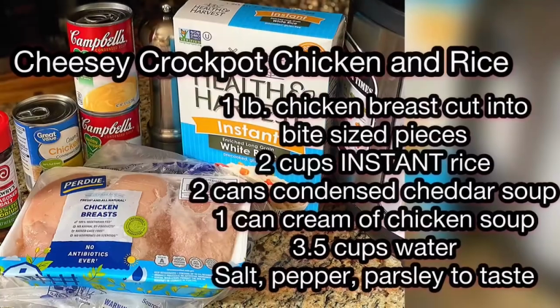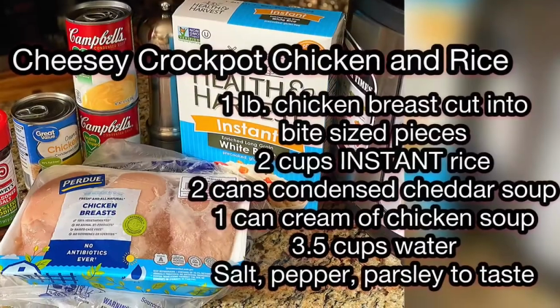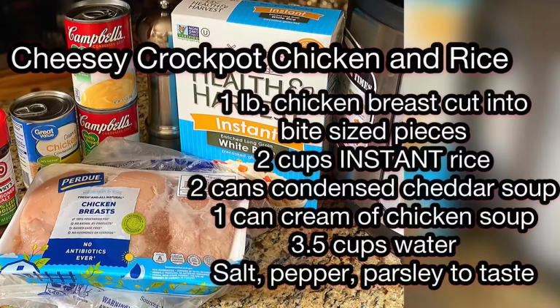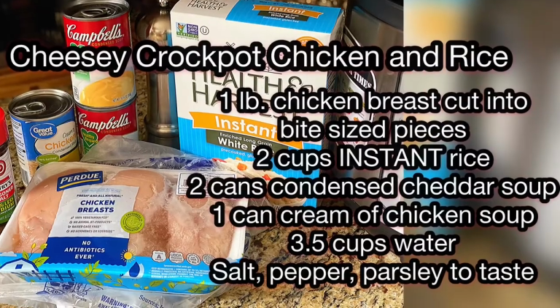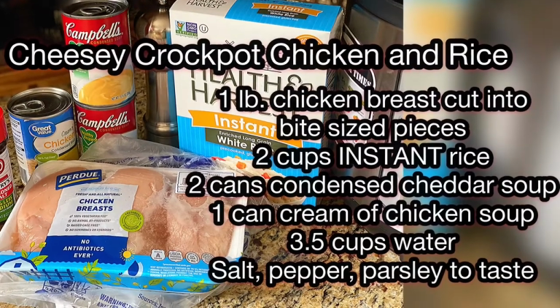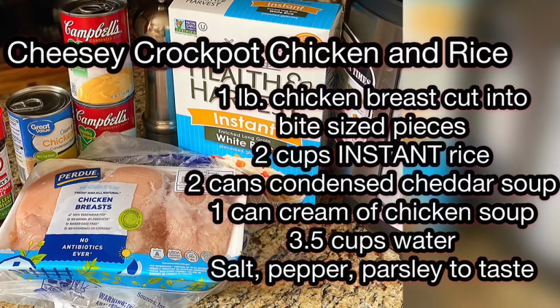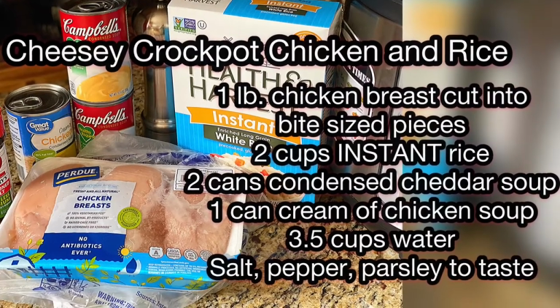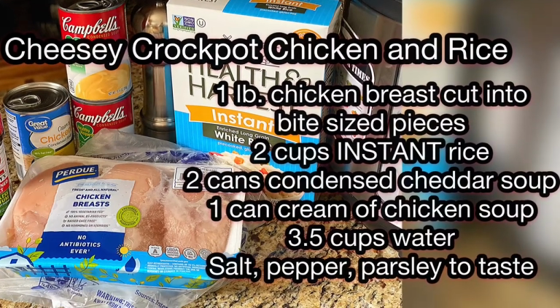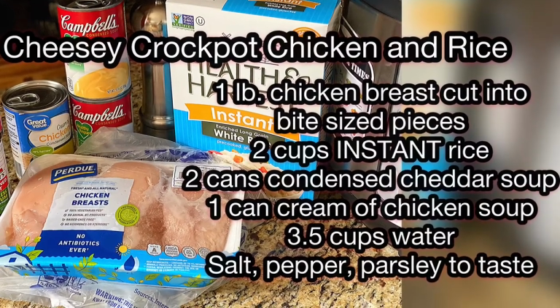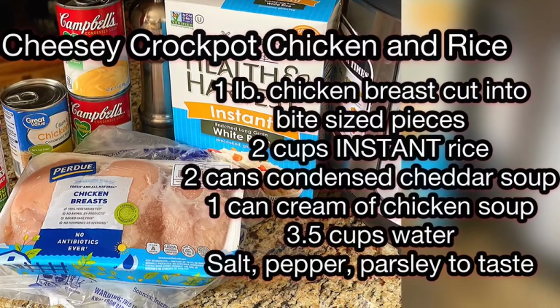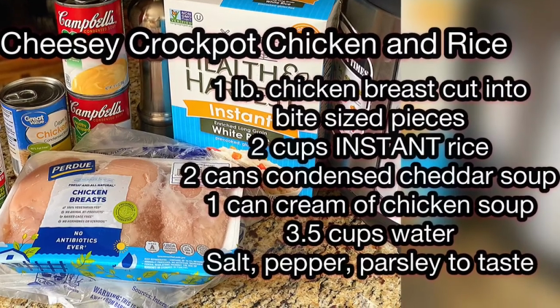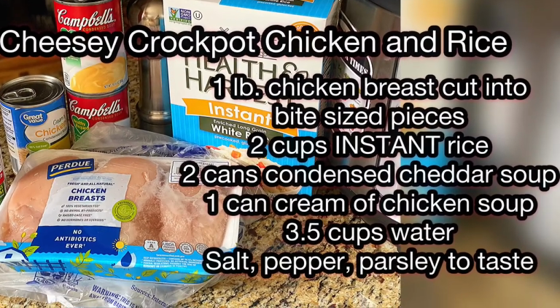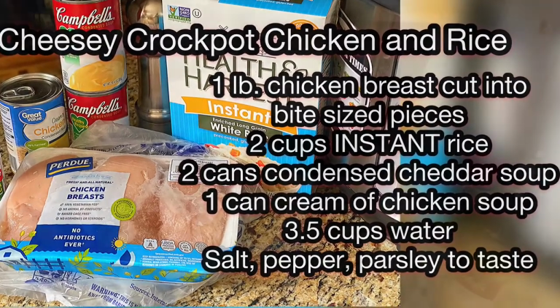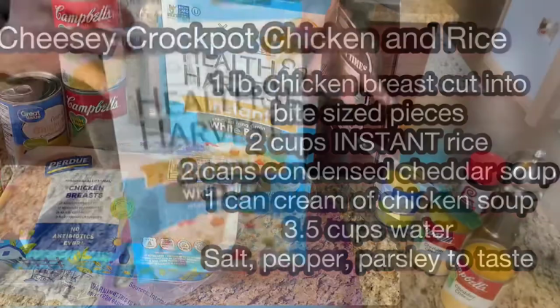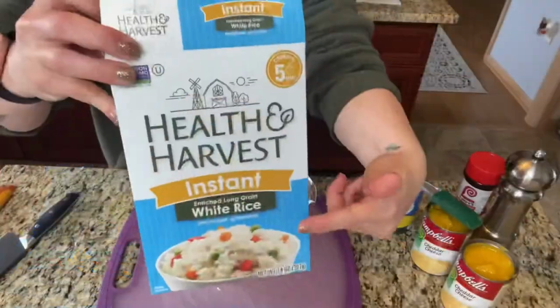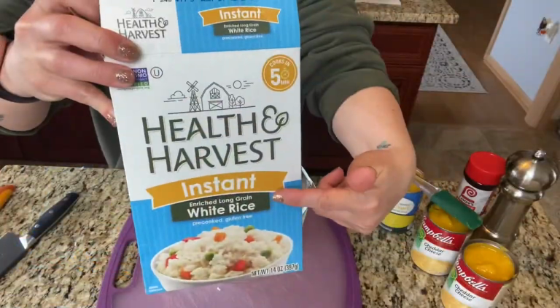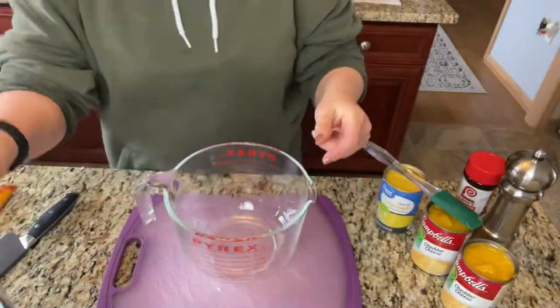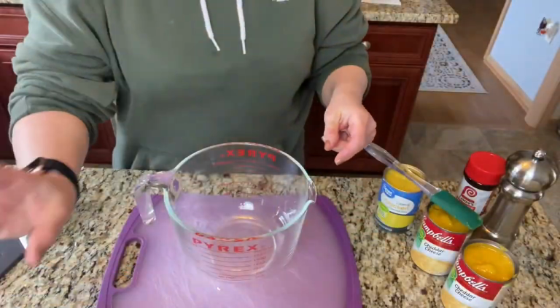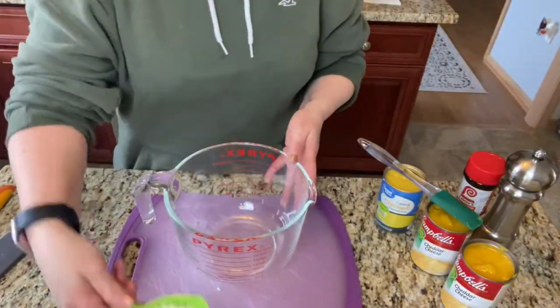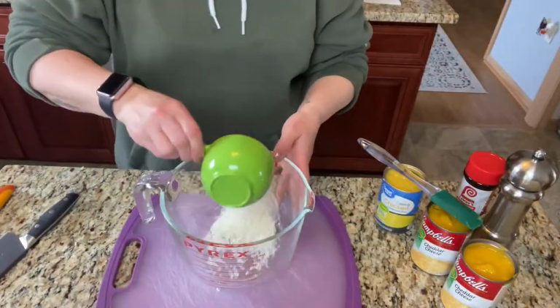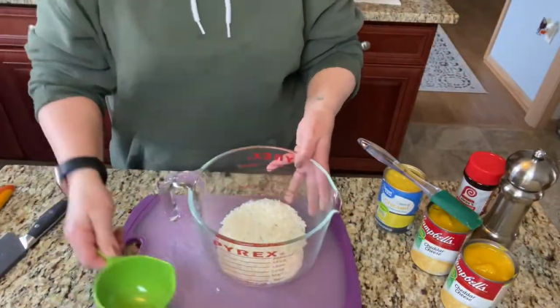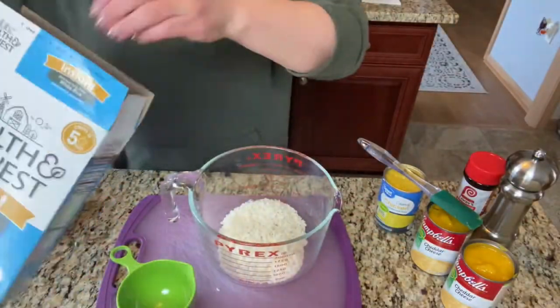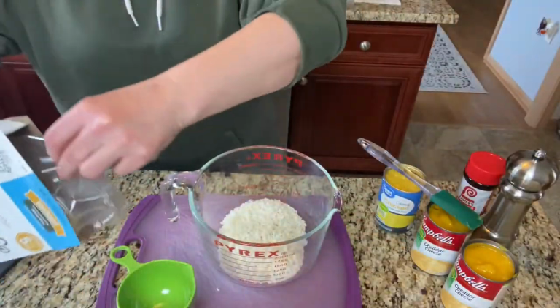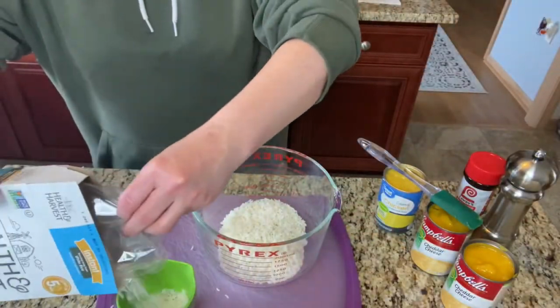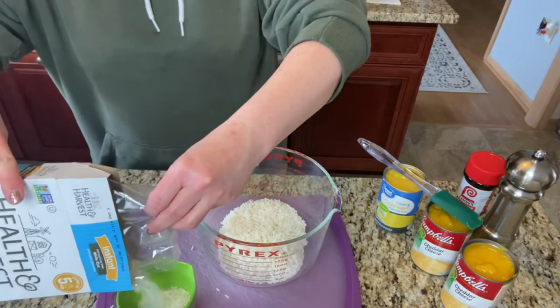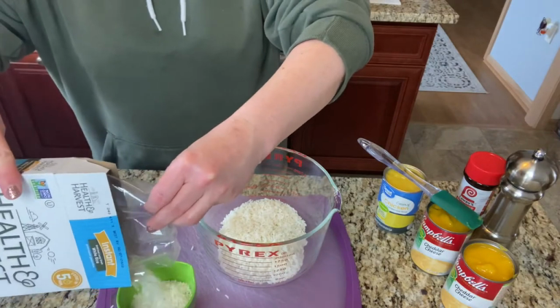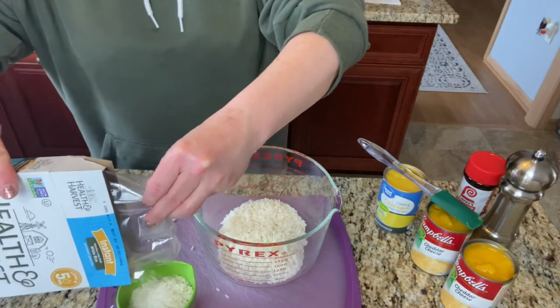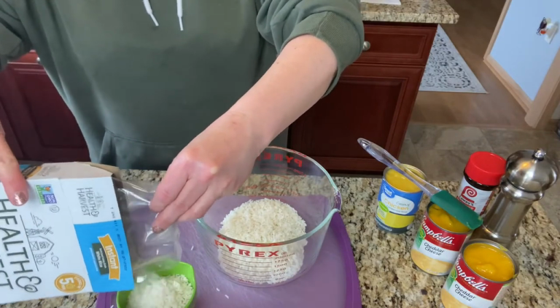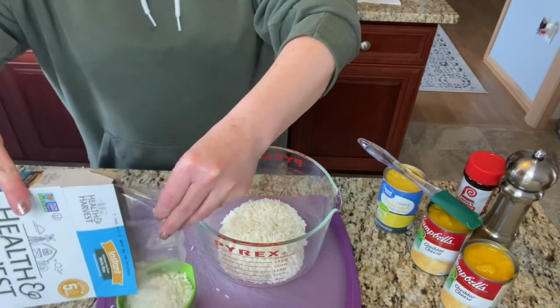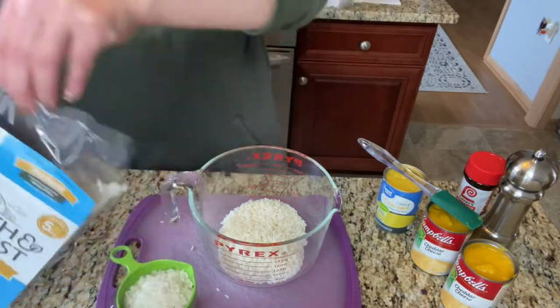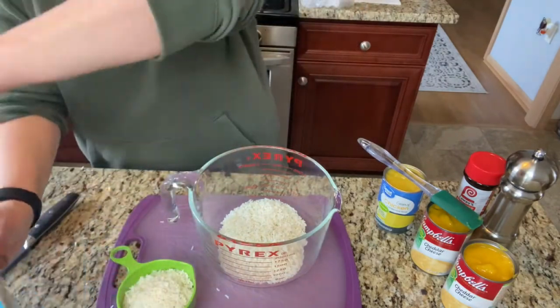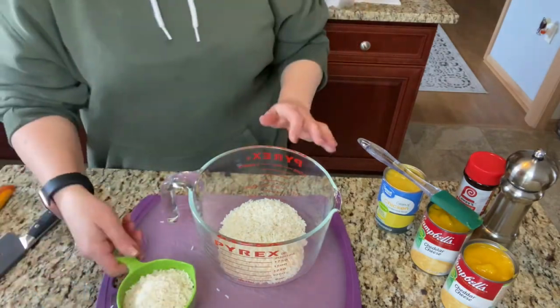The last recipe I have for you is cheesy crockpot chicken and rice. I'm mixing 2 cups of instant white rice in a bowl with 2 cans of condensed cheddar cheese soup and 1 can of cream of chicken soup.